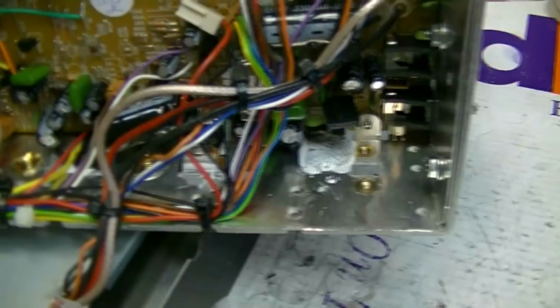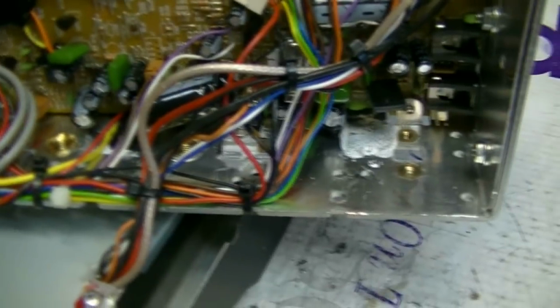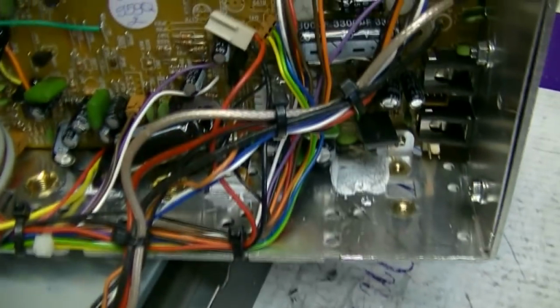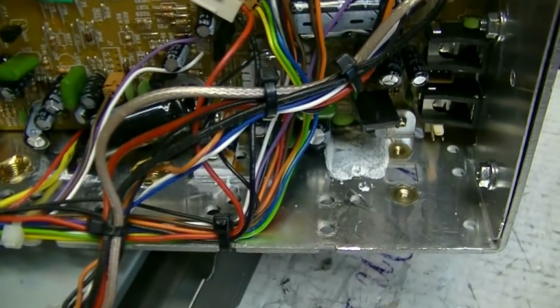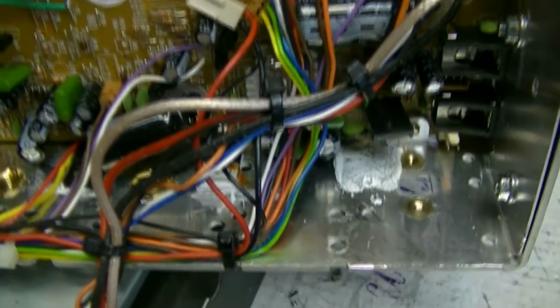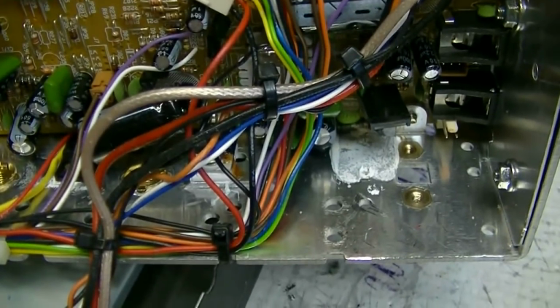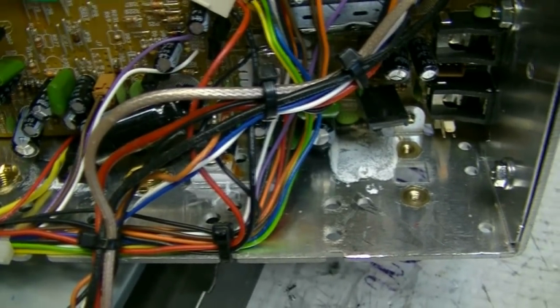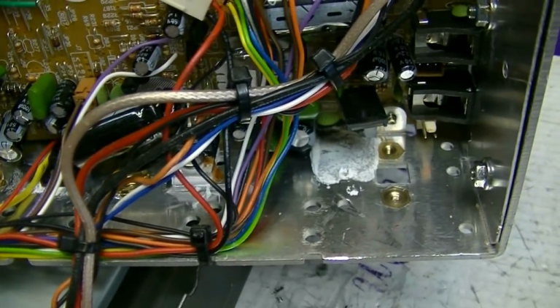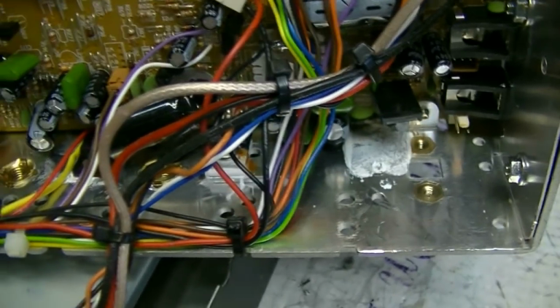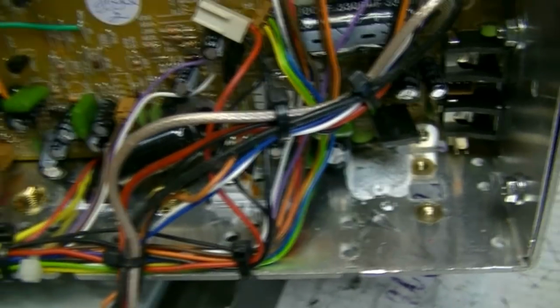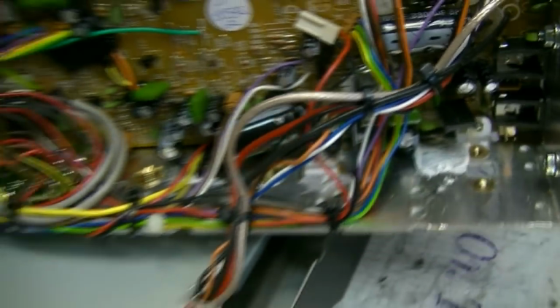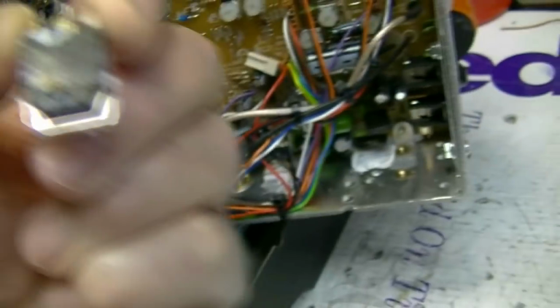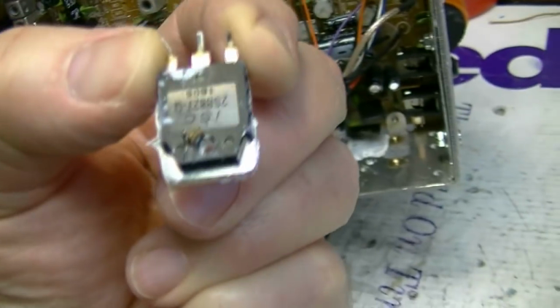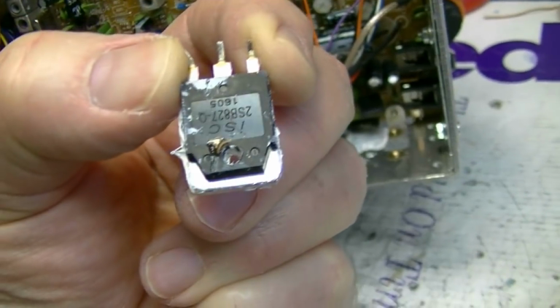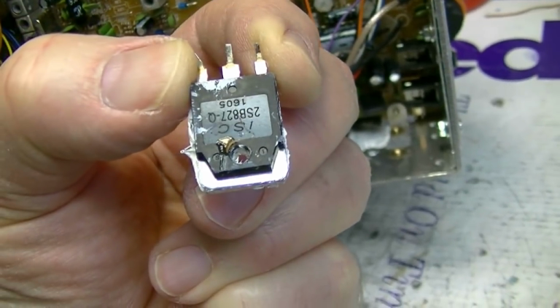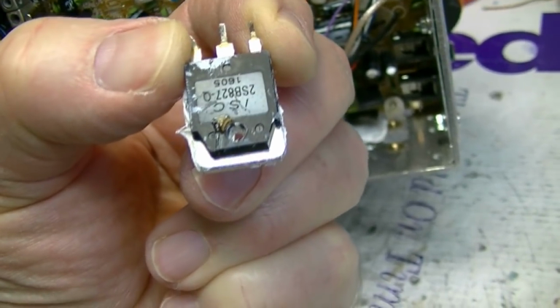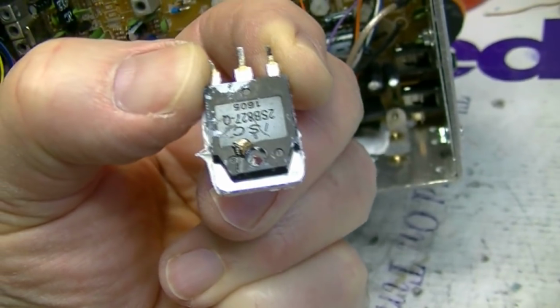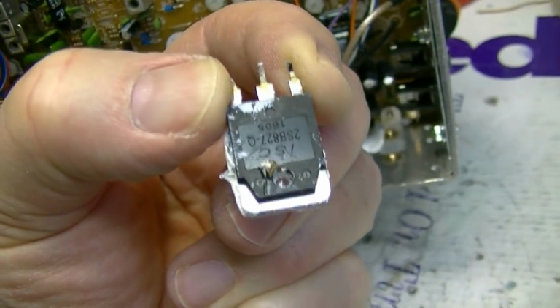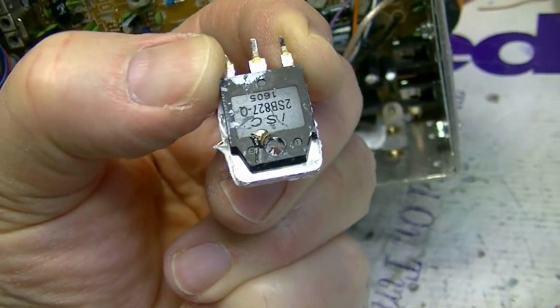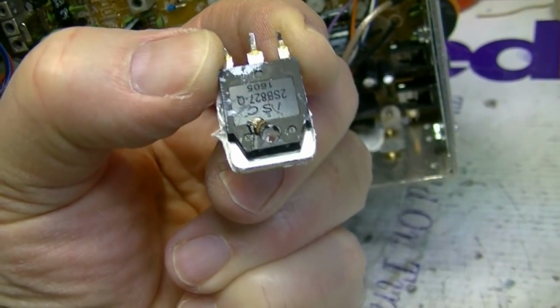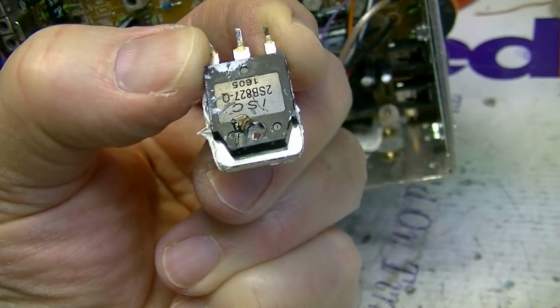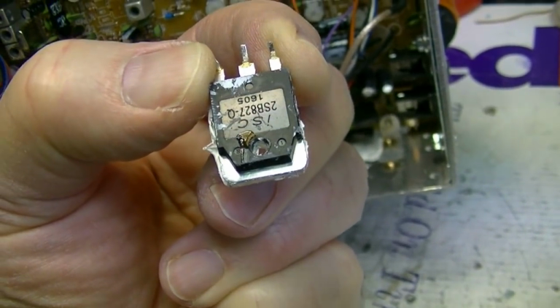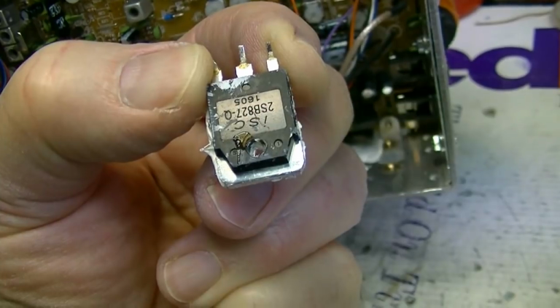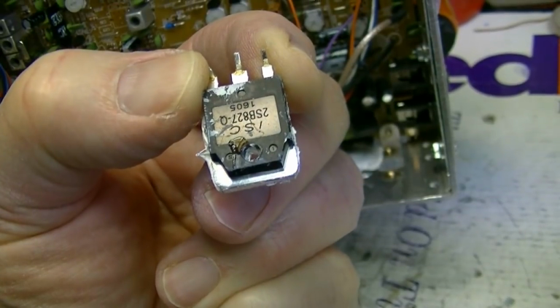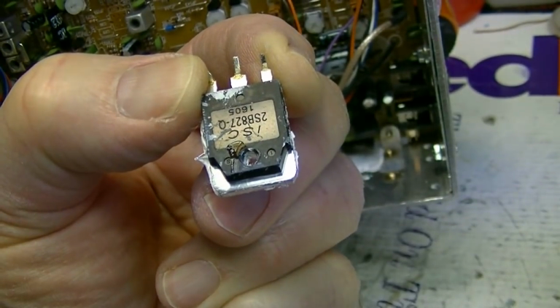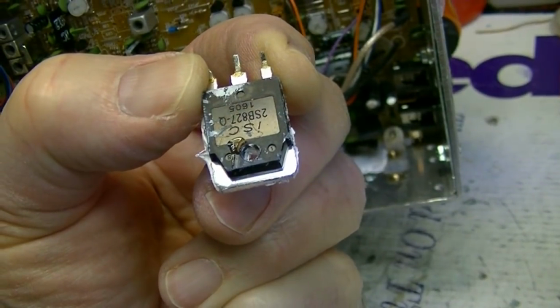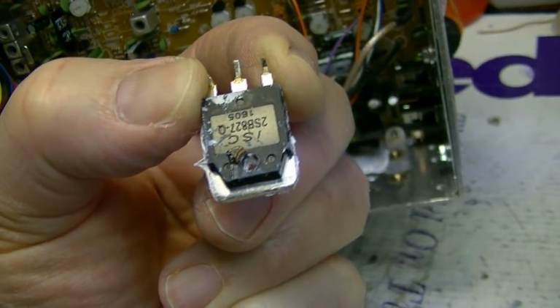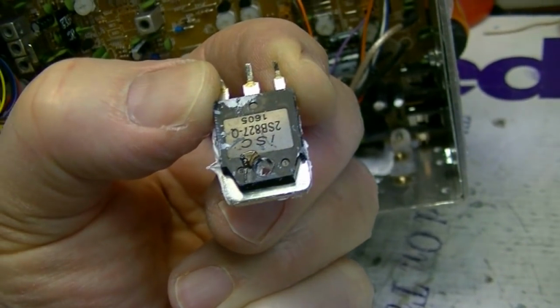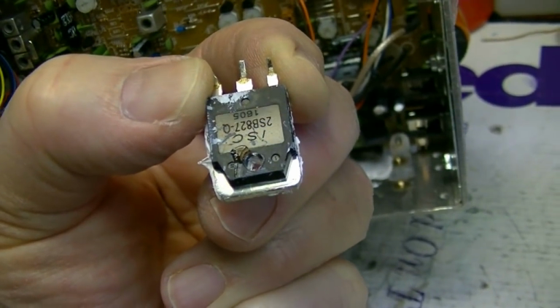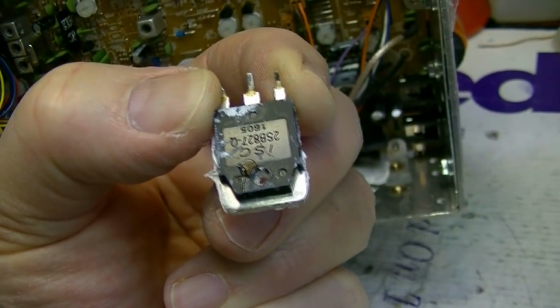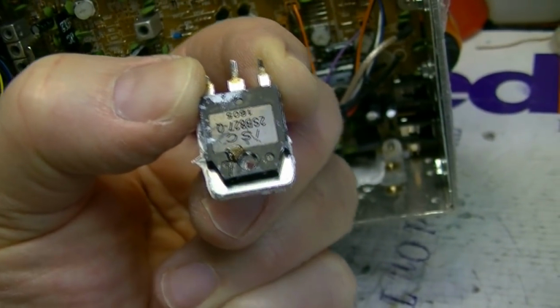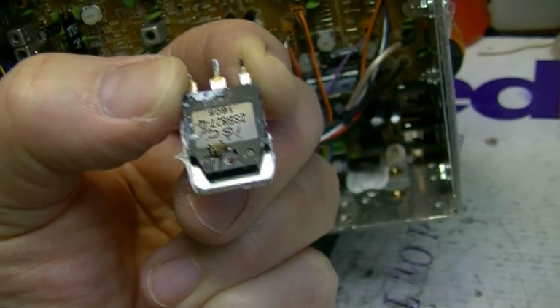Okay Charles, I found the problem. This AM regulator had failed. It's one of the good ones — it's a 2SB827 — but it failed.